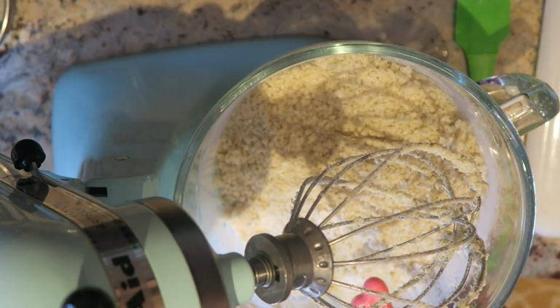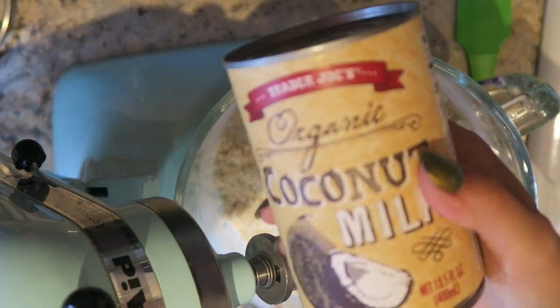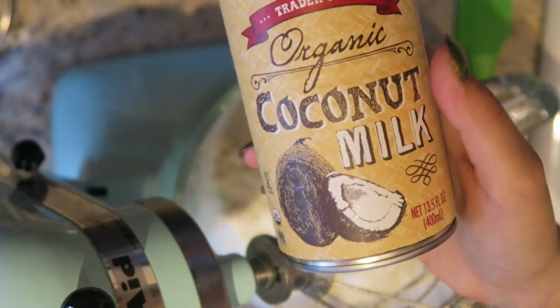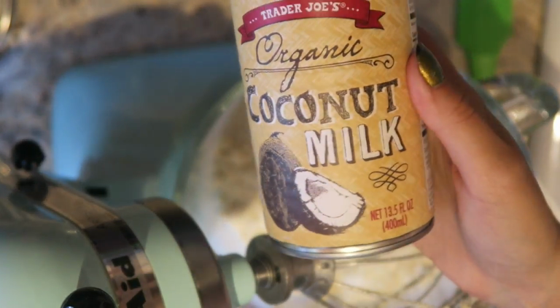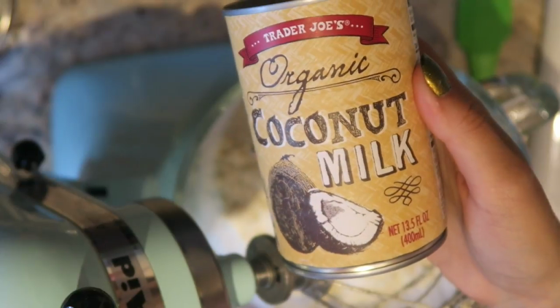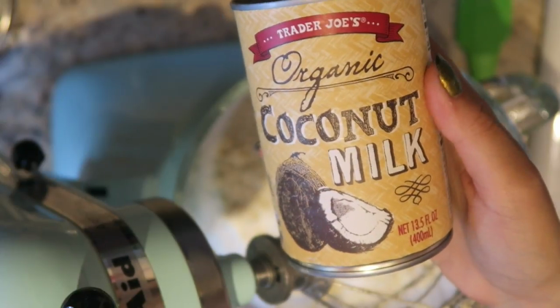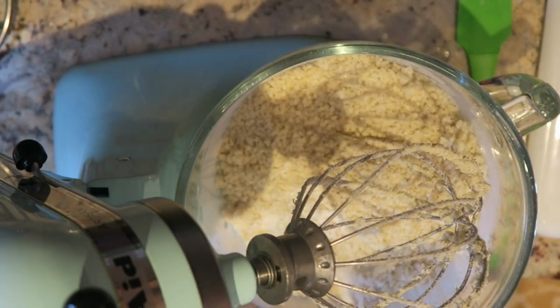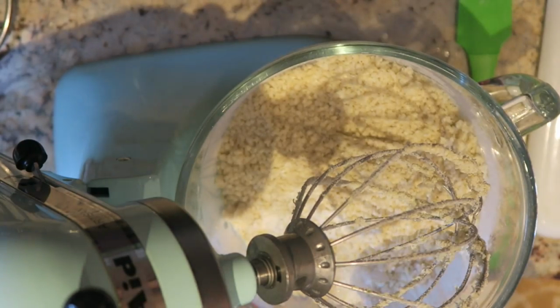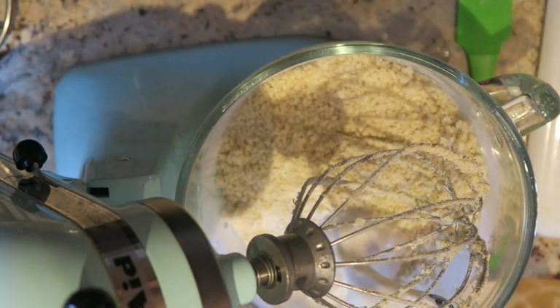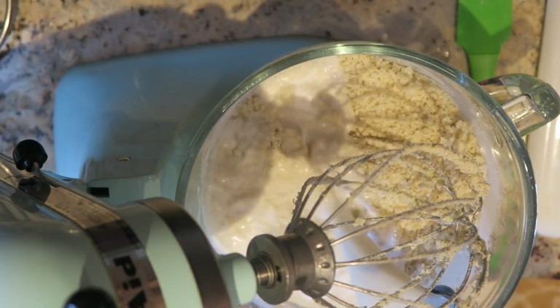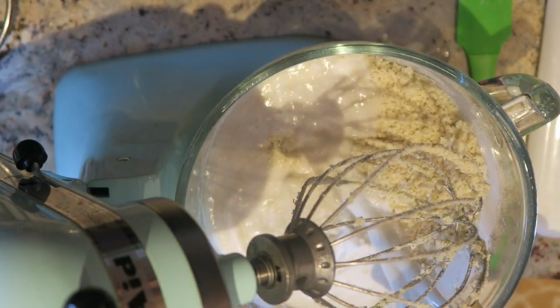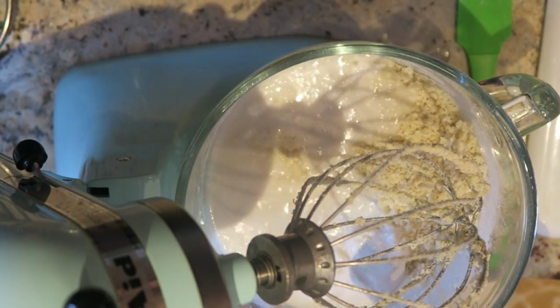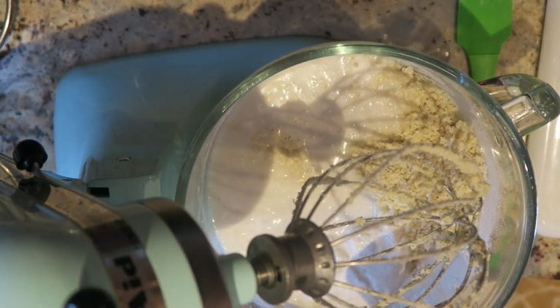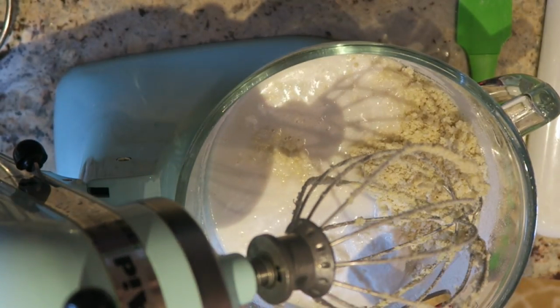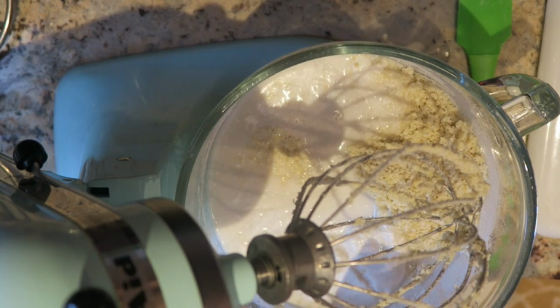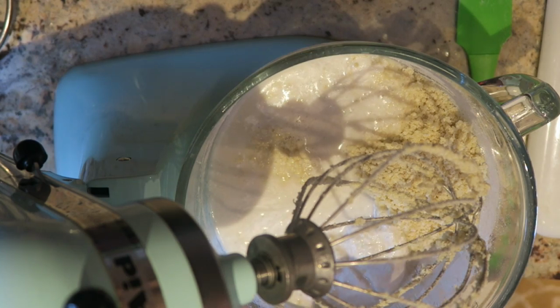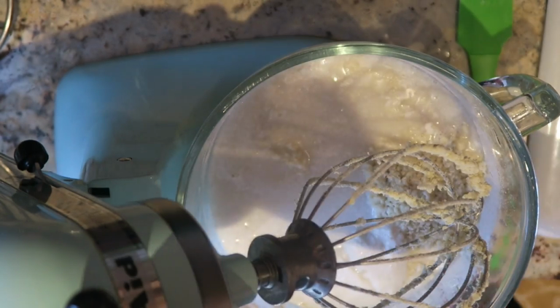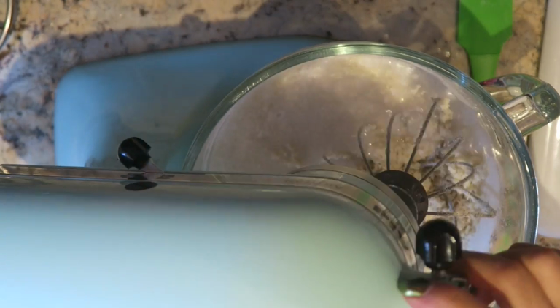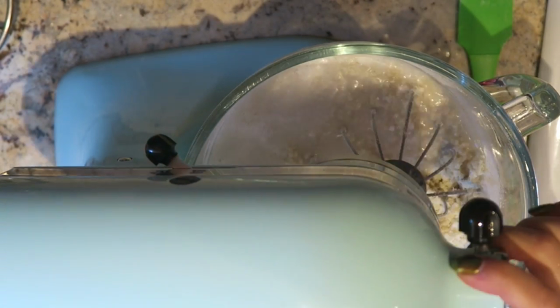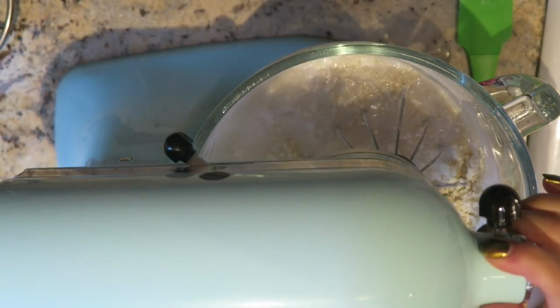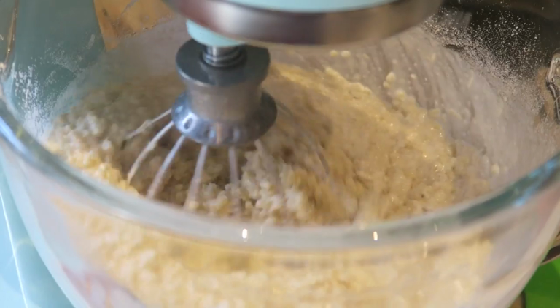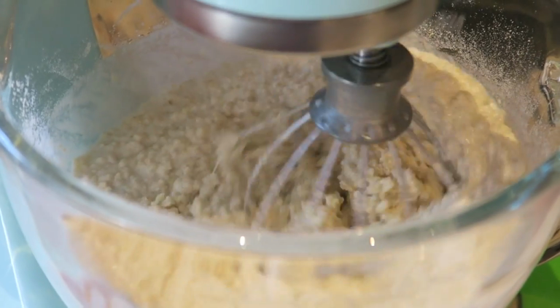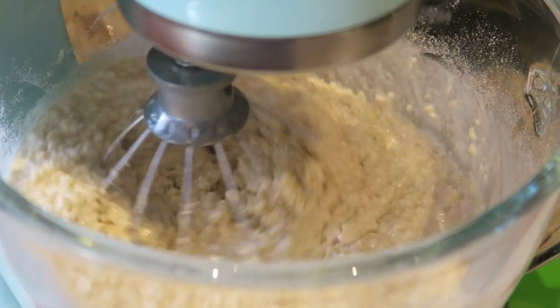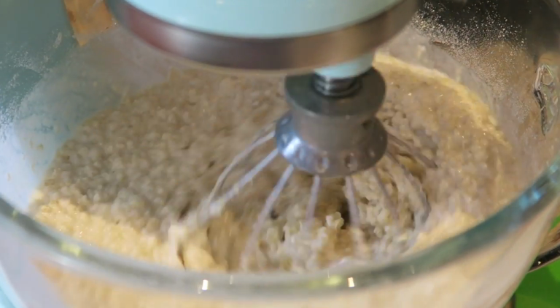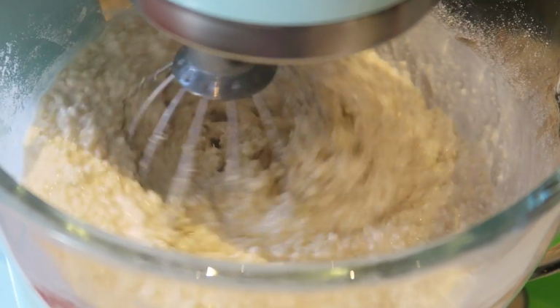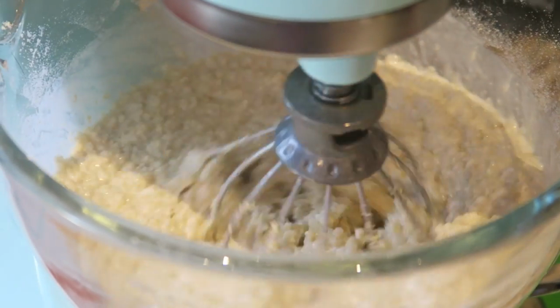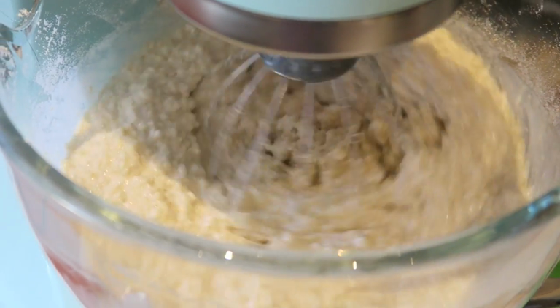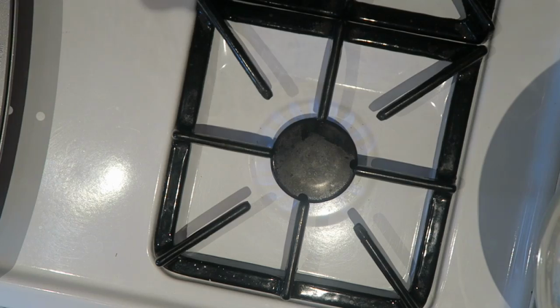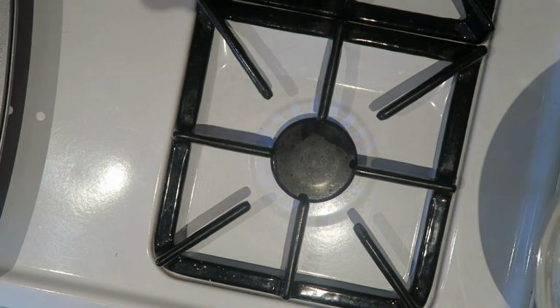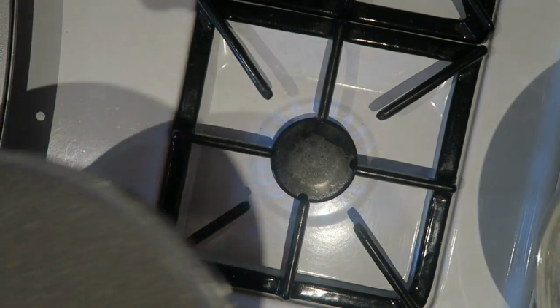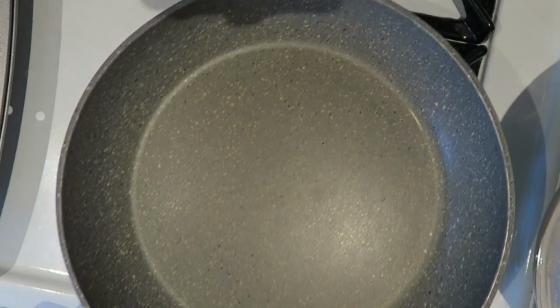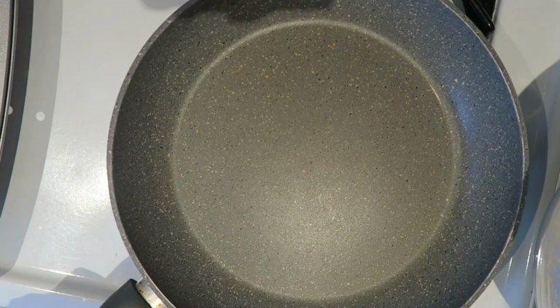Once that's all ready, add in either coconut extract or vanilla extract — they both taste really good. I actually prefer vanilla, but I was testing coconut this time. Then add in a whole can of coconut milk if you're doubling the recipe, or half a can if you're not, and blend it all together.